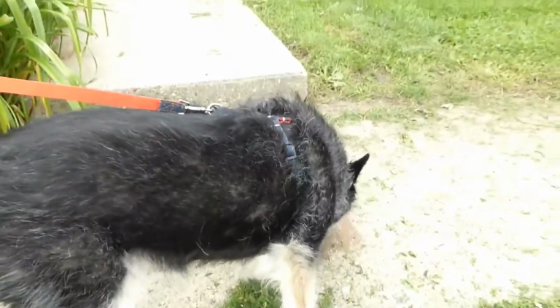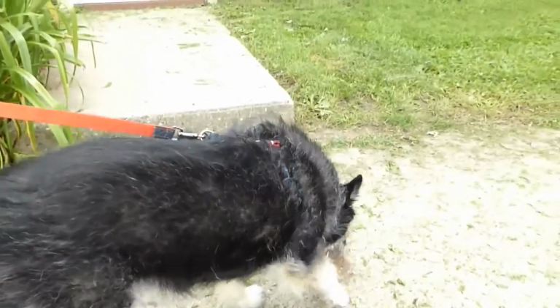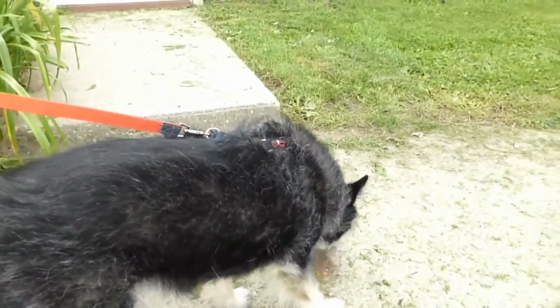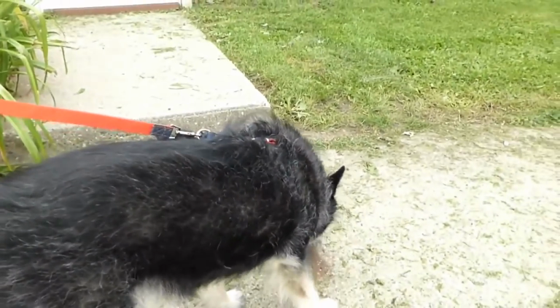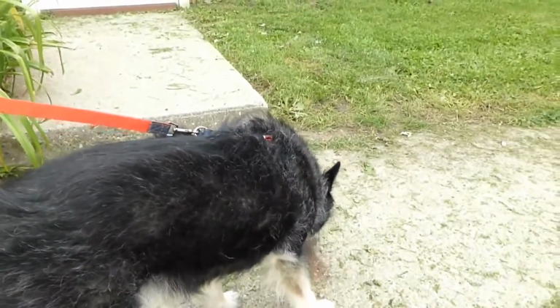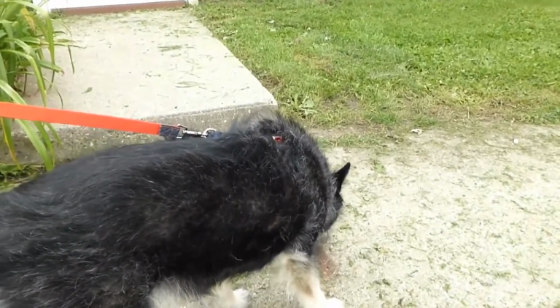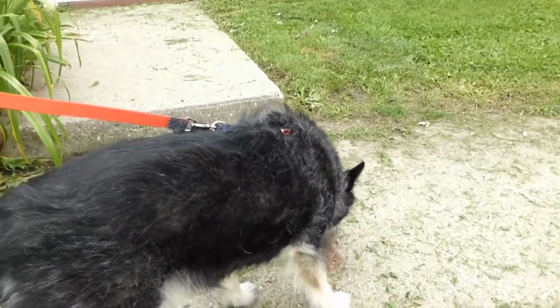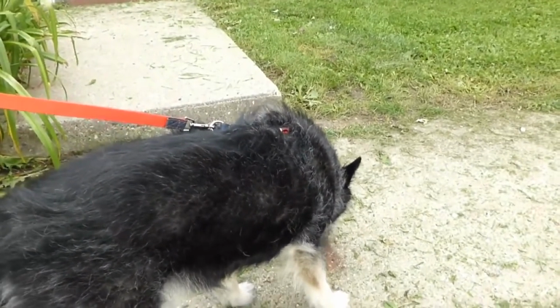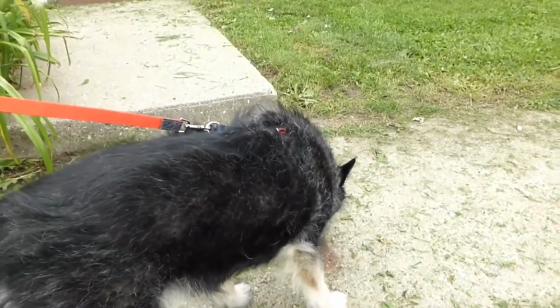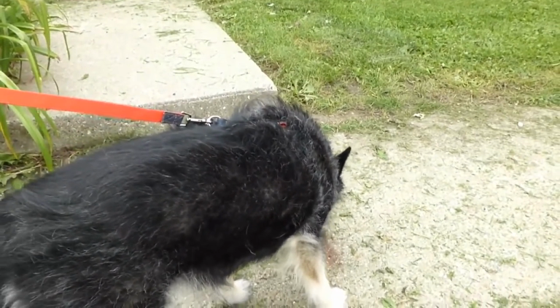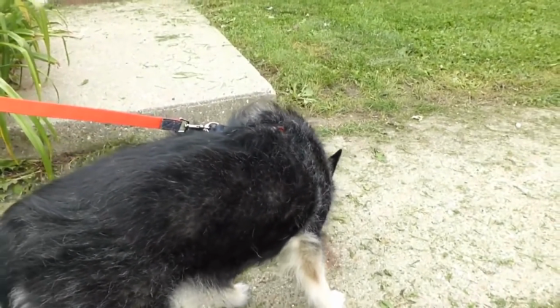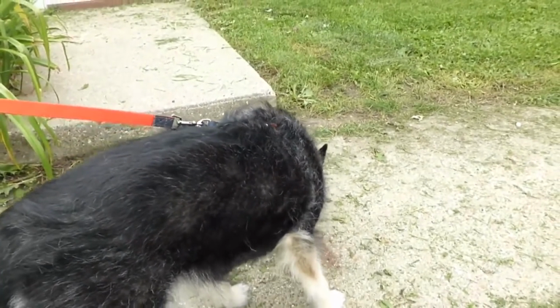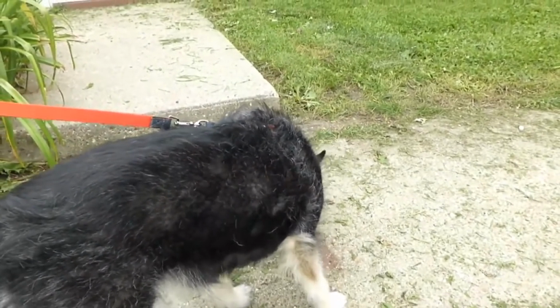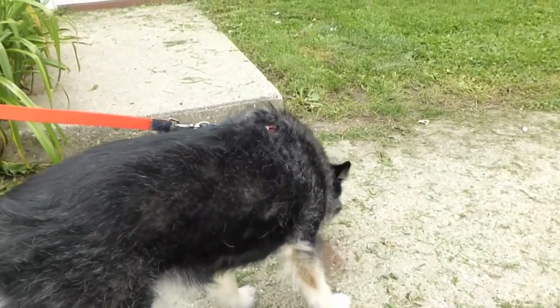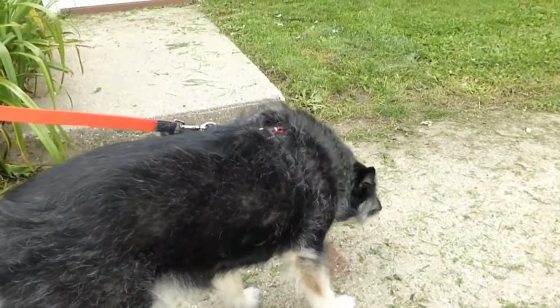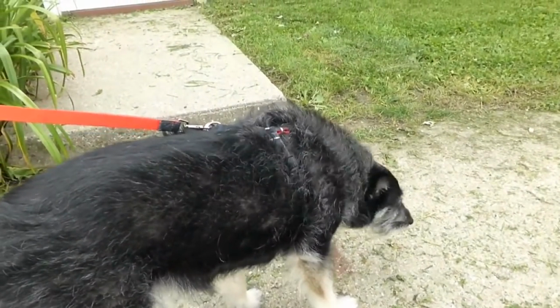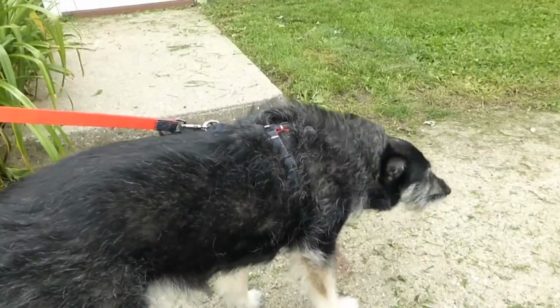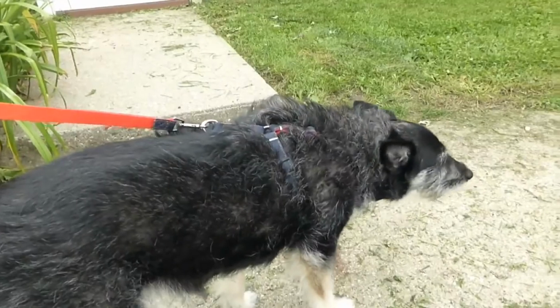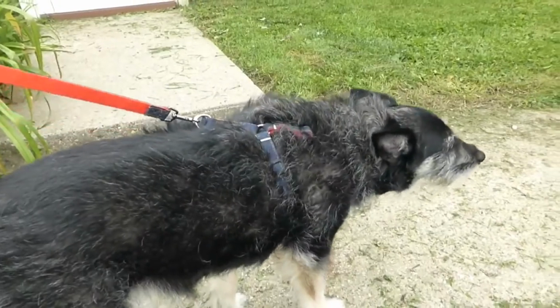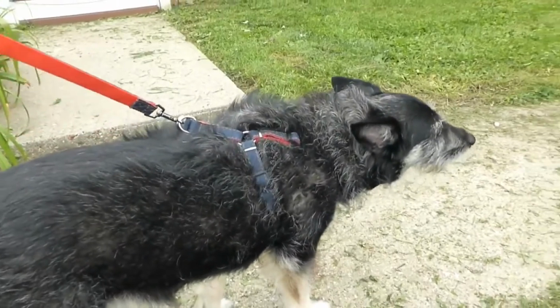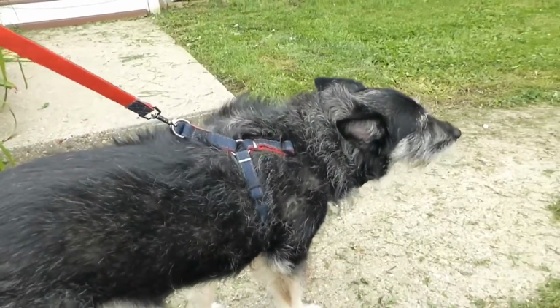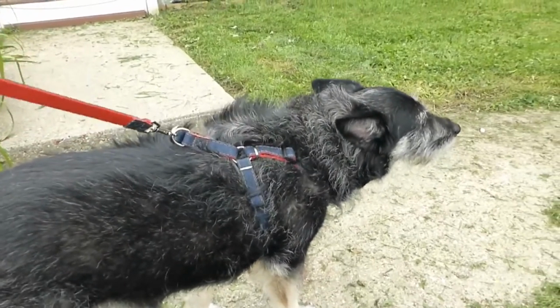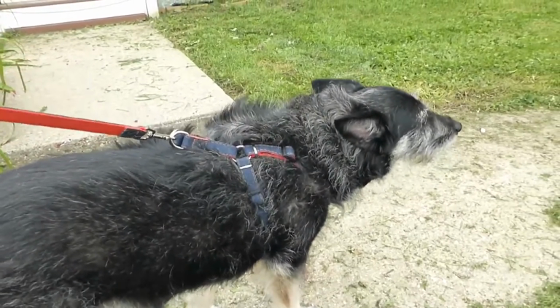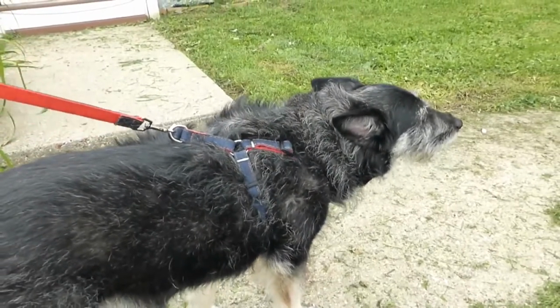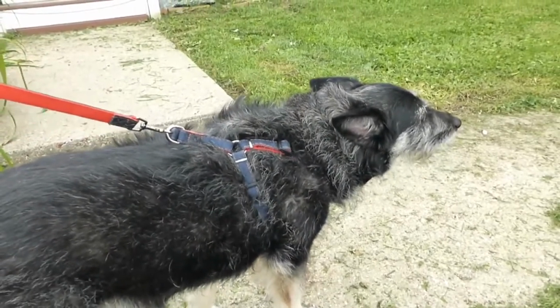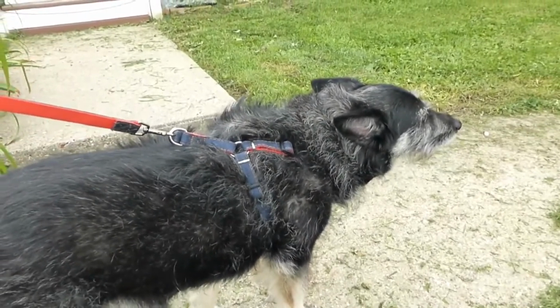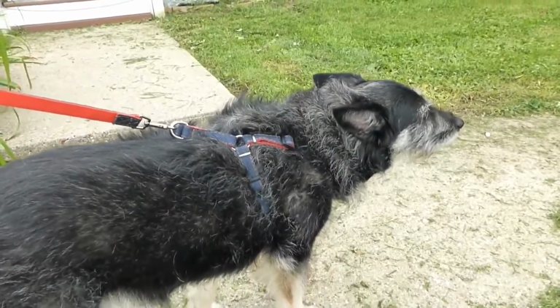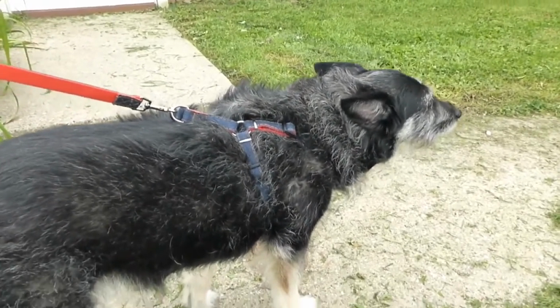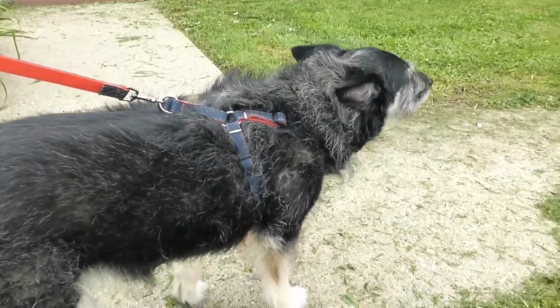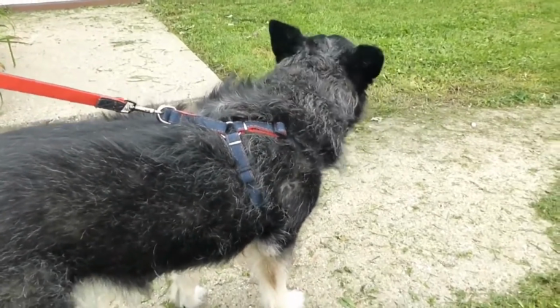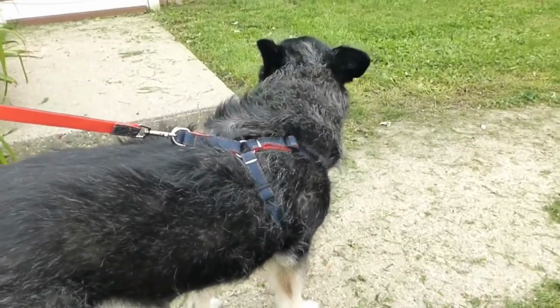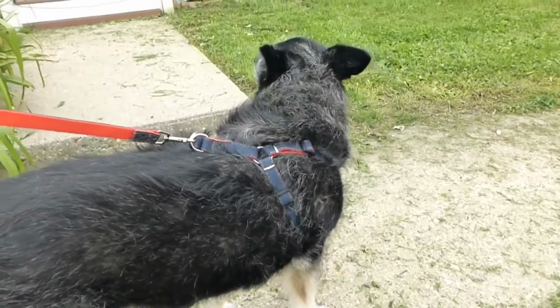At least now she won't be trying to get out of her collar, because a lot of times she does. So this is great for her — it's comfortable, it's not pulling on her anywhere, and it's not choking her.